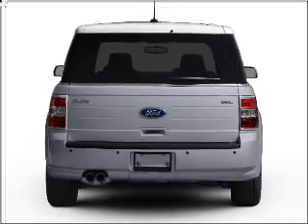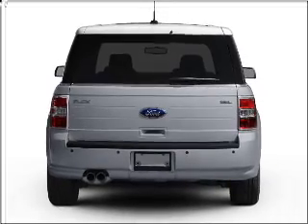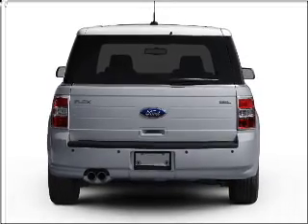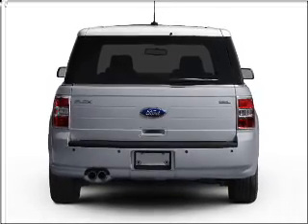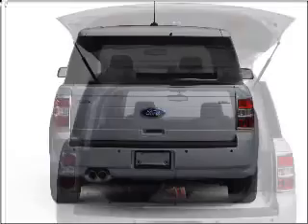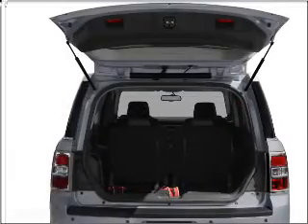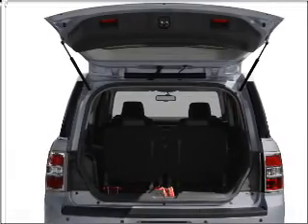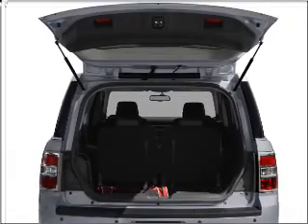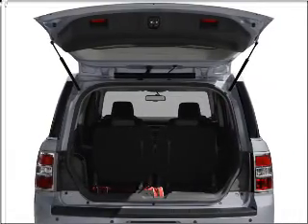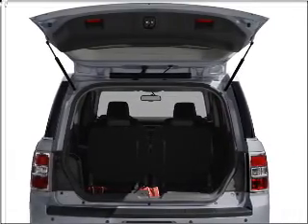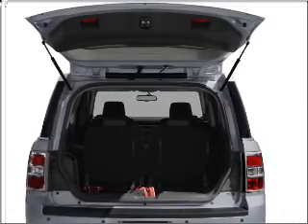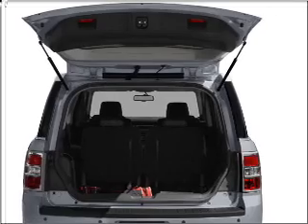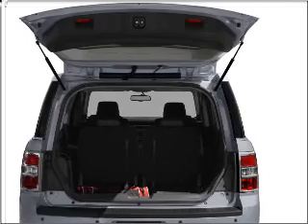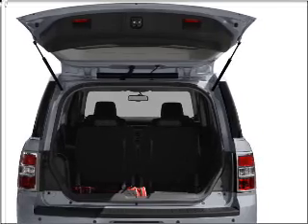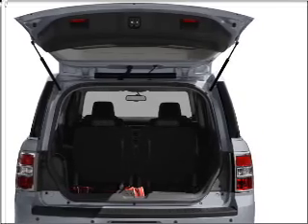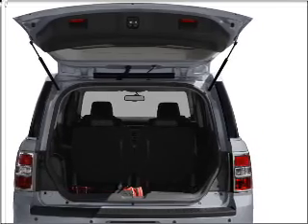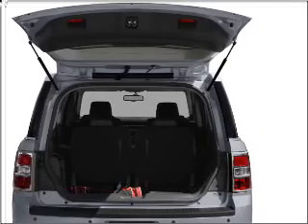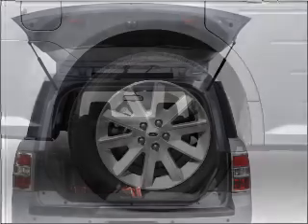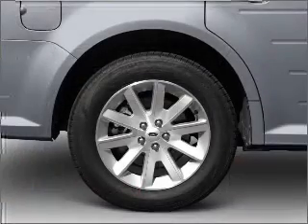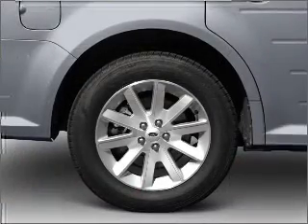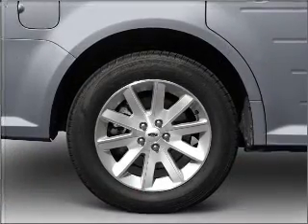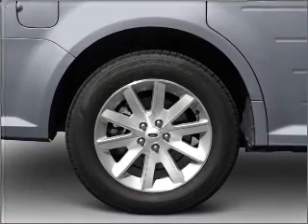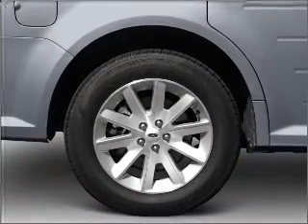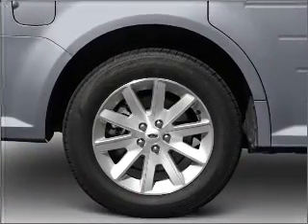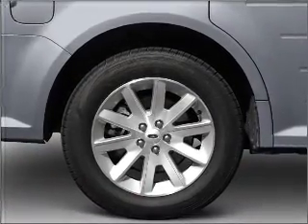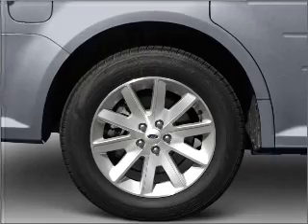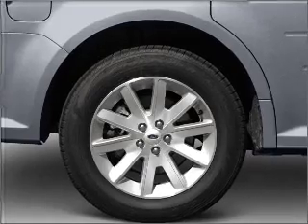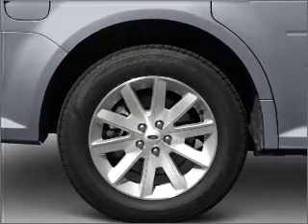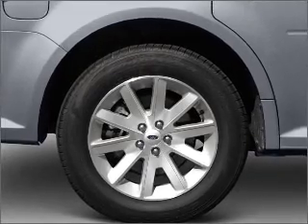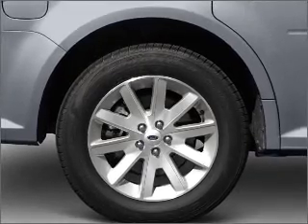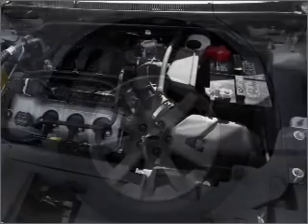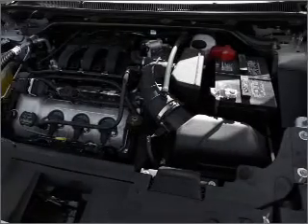GPS navigation will guide you to your destination. Stand out from the crowd with premium wheels. Savor your listening experience with the premium sound system. You will appreciate the safety feature of anti-lock brakes.